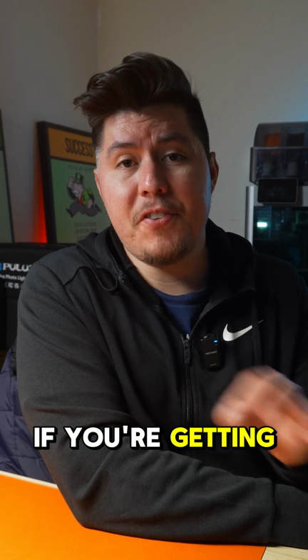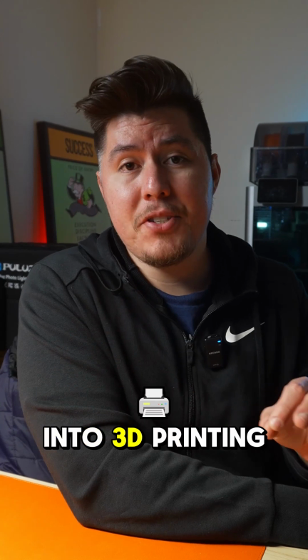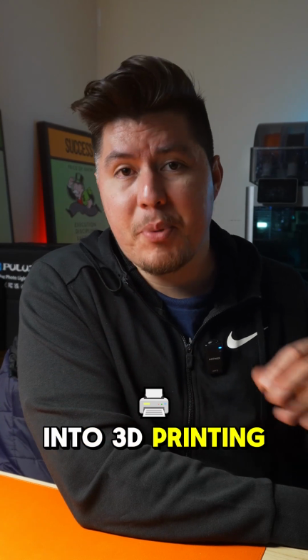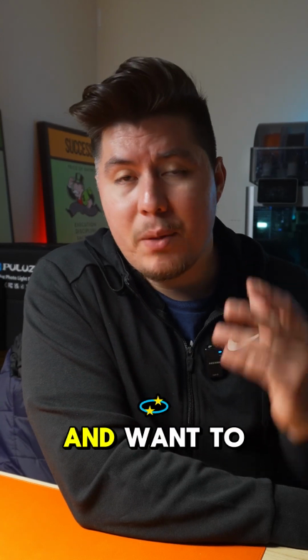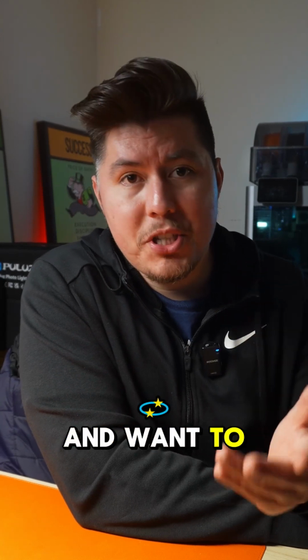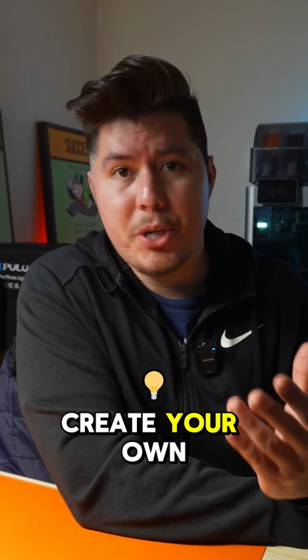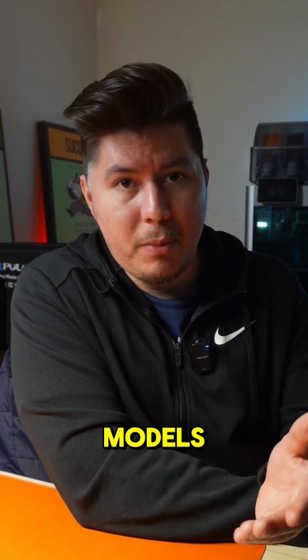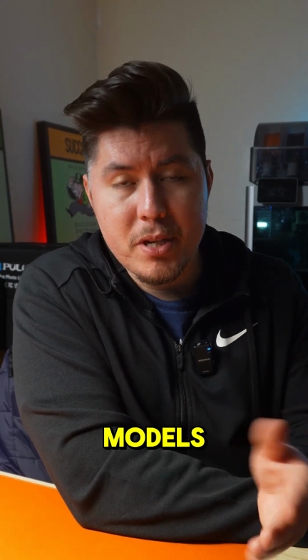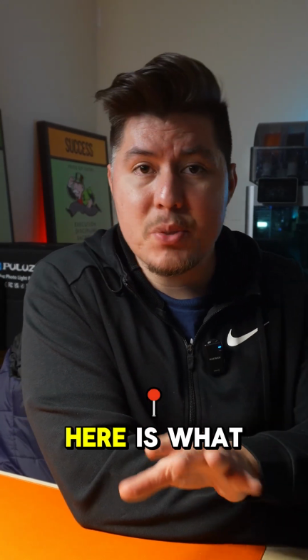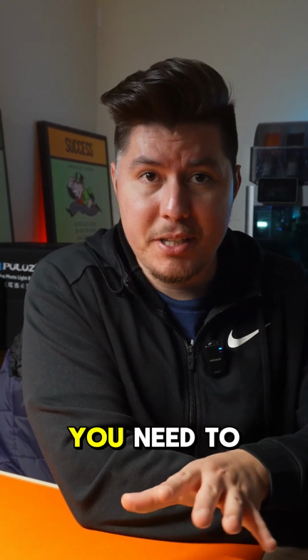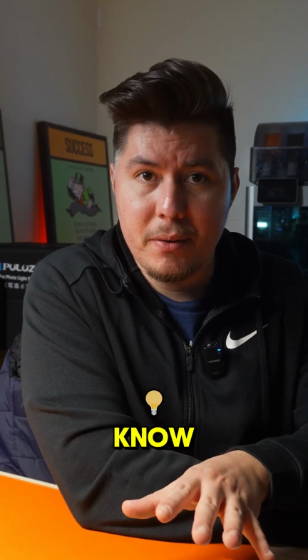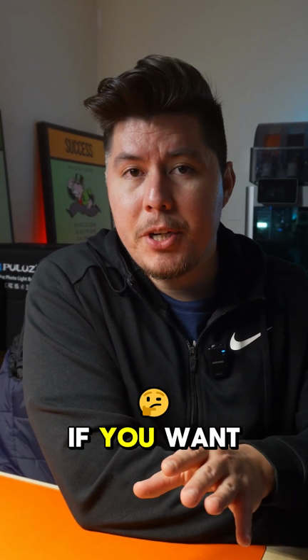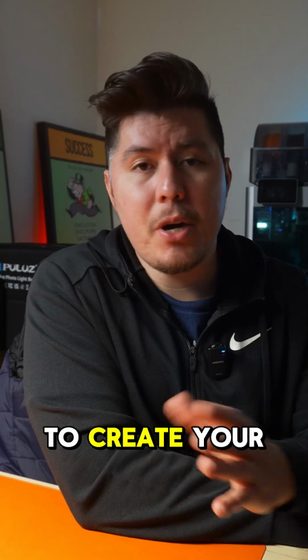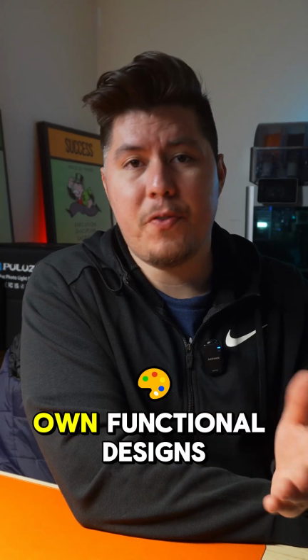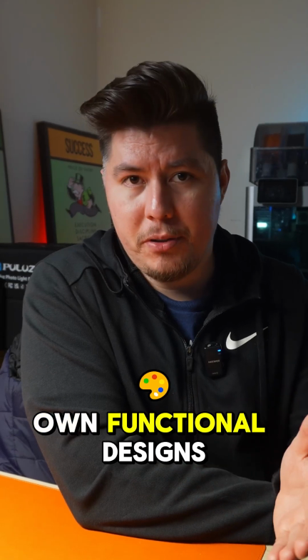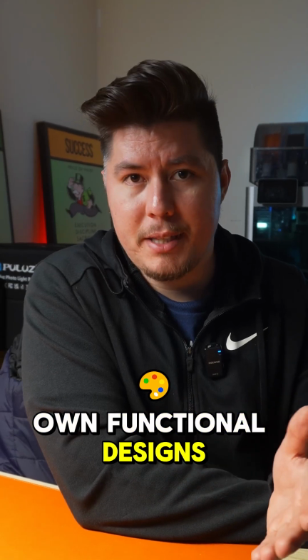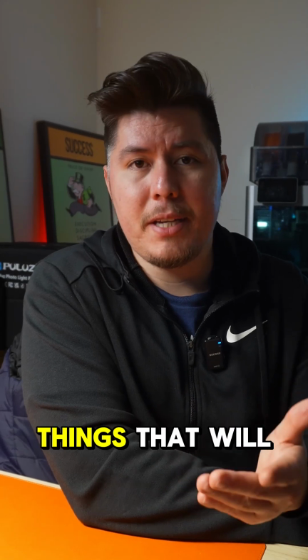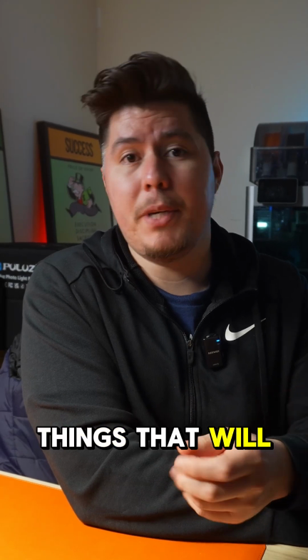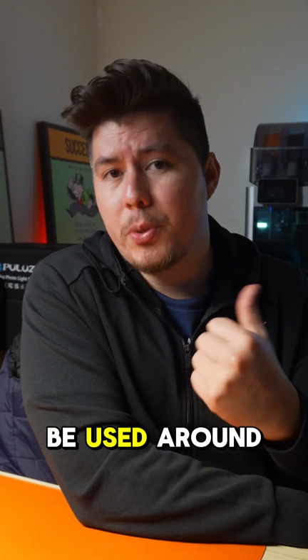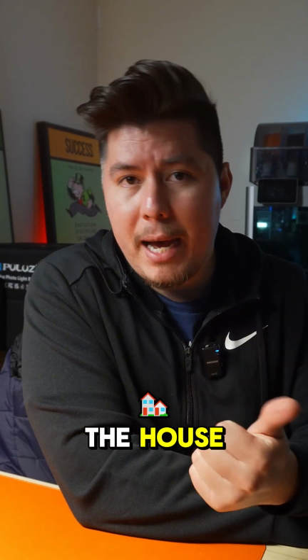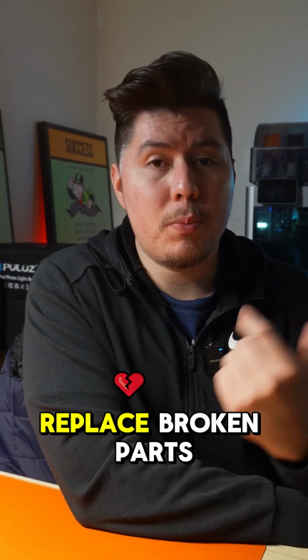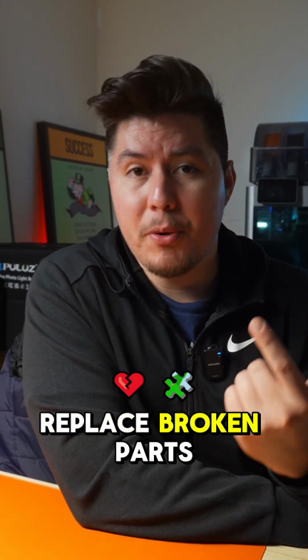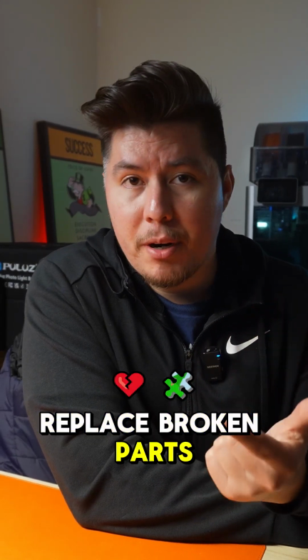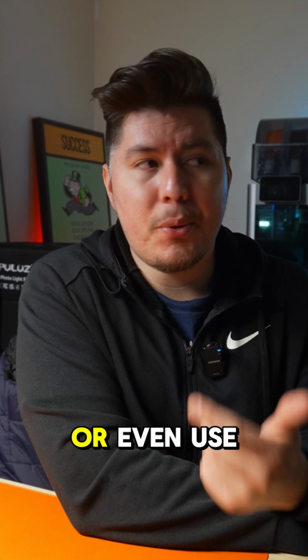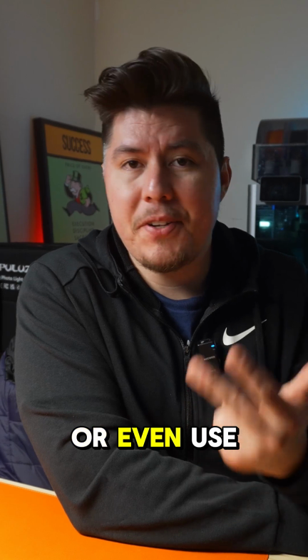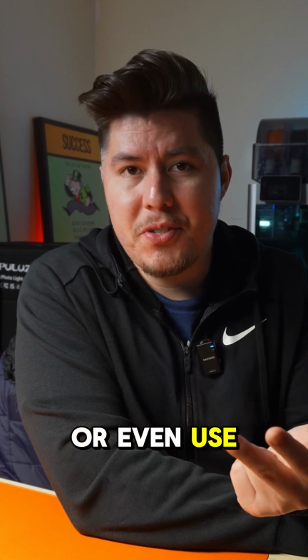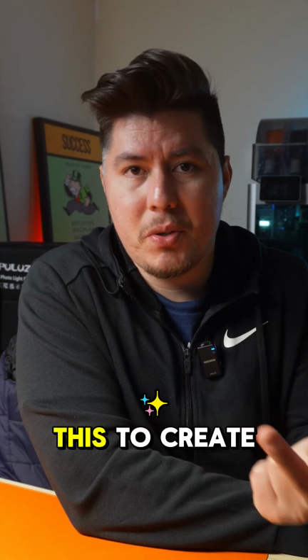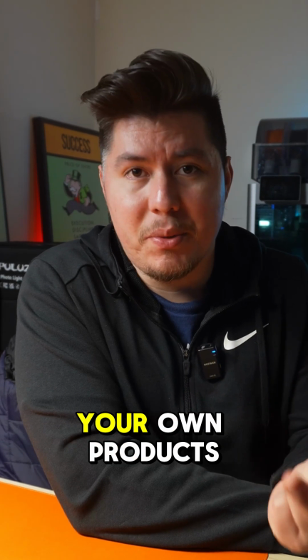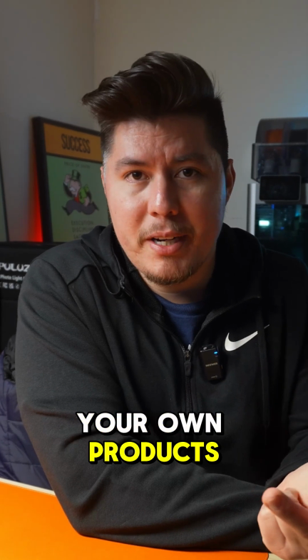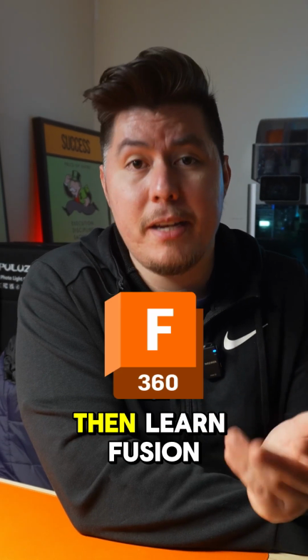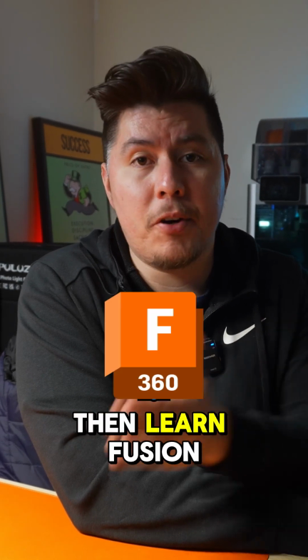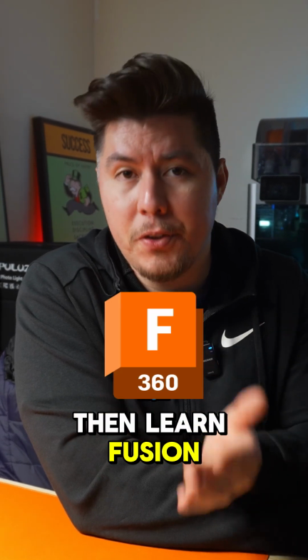If you're getting into 3D printing and want to create your own models, here is what you need to know. If you want to create your own functional designs — things that will be used around the house, replace broken parts, or even use this to create your own products — then learn Fusion.